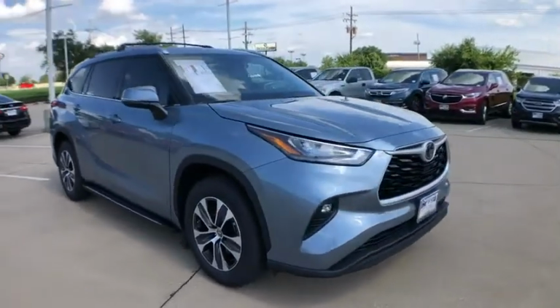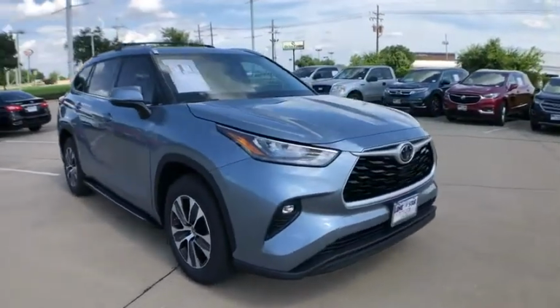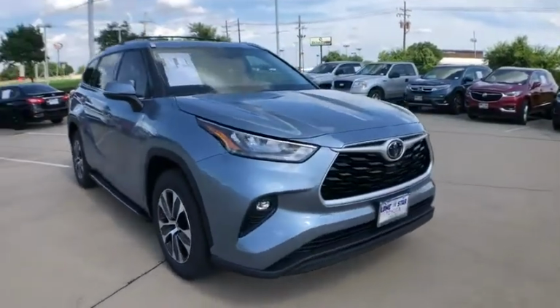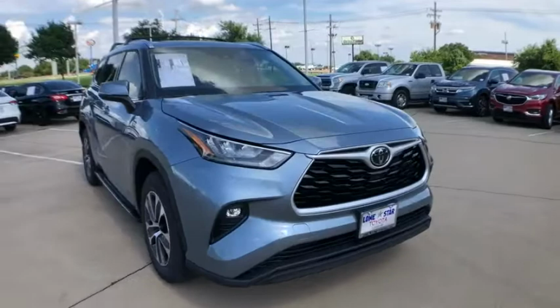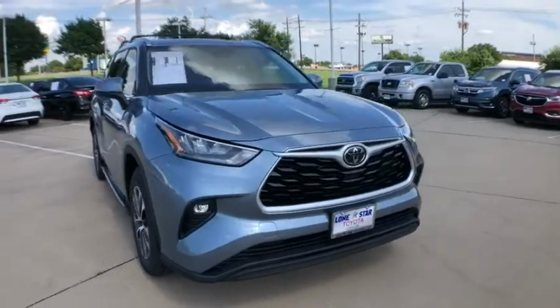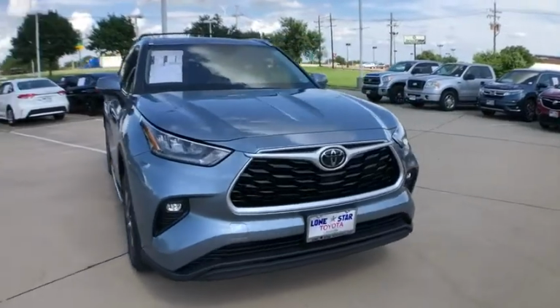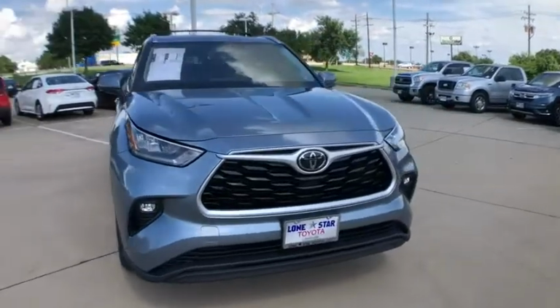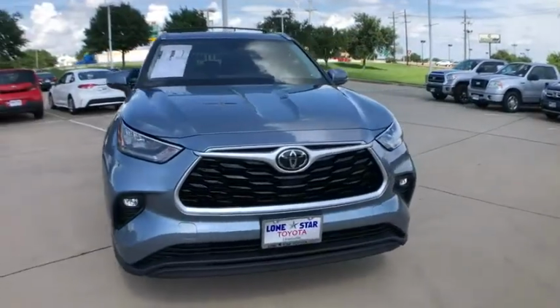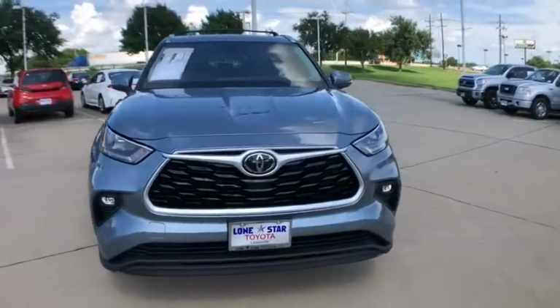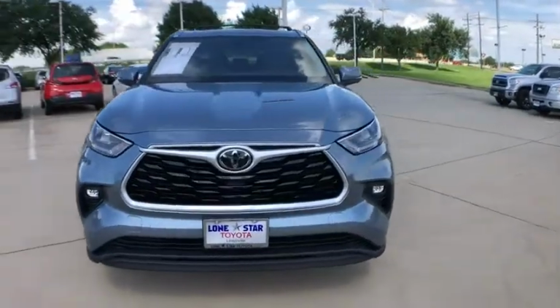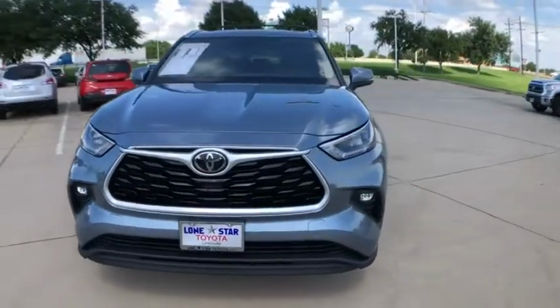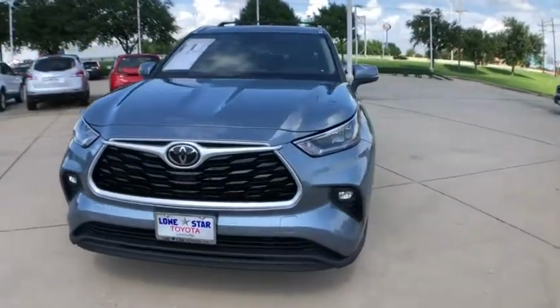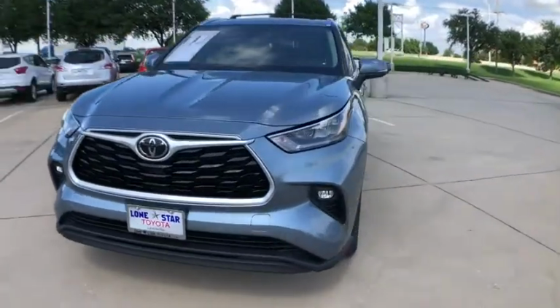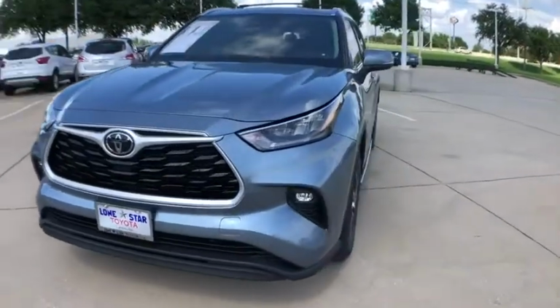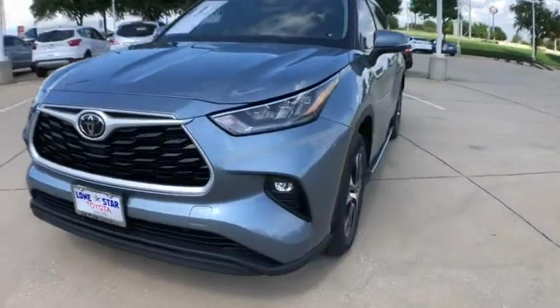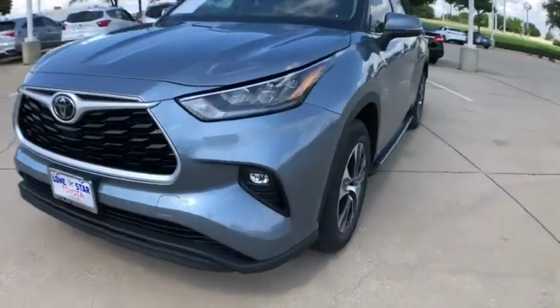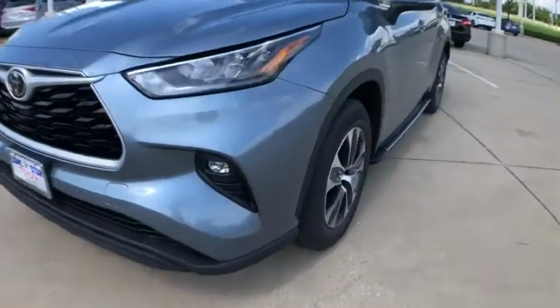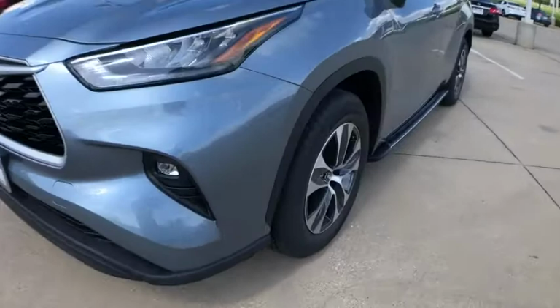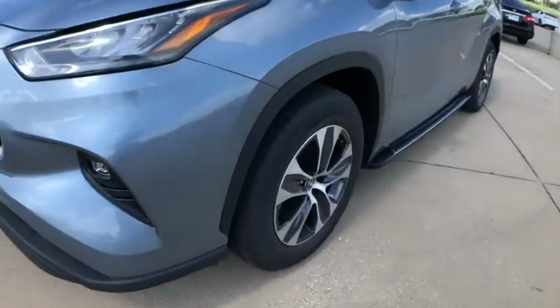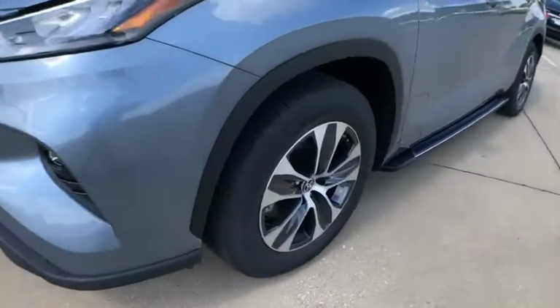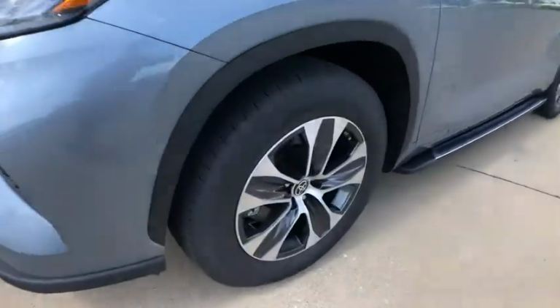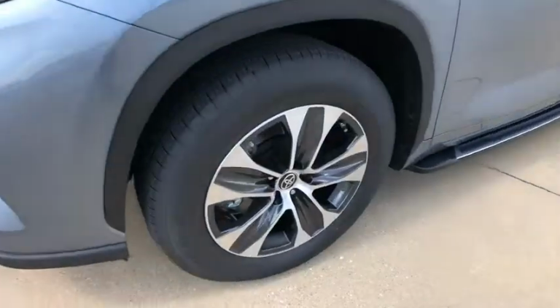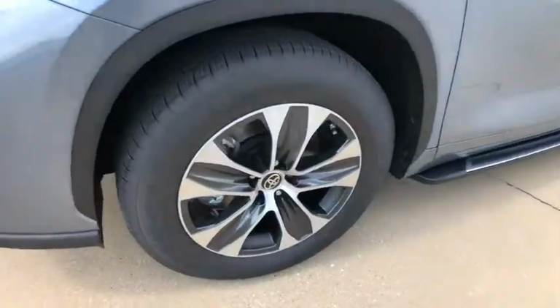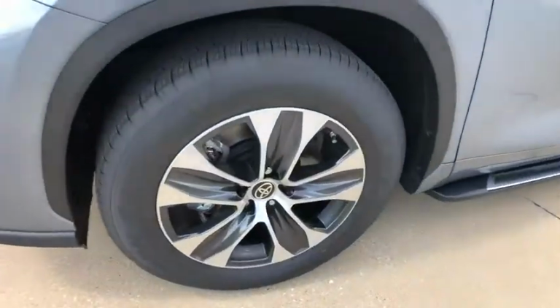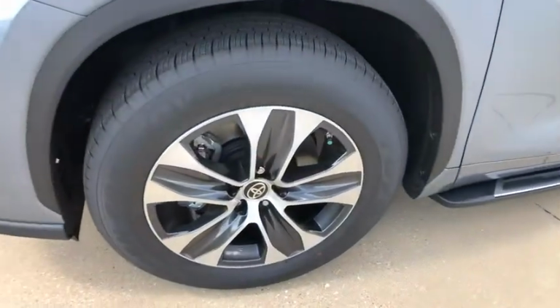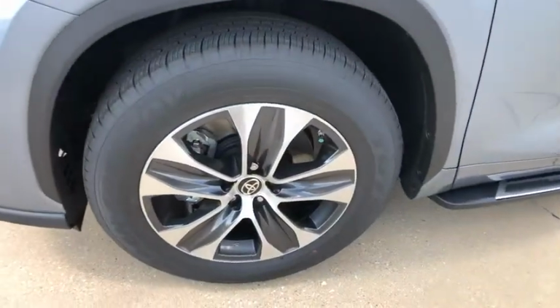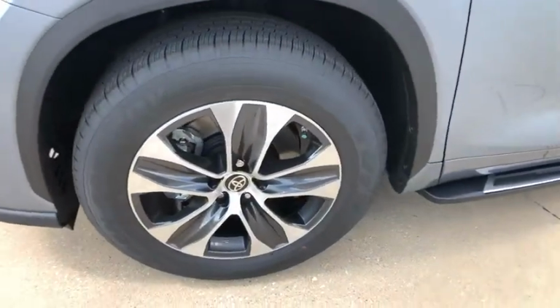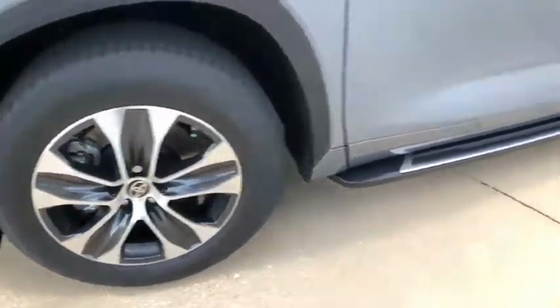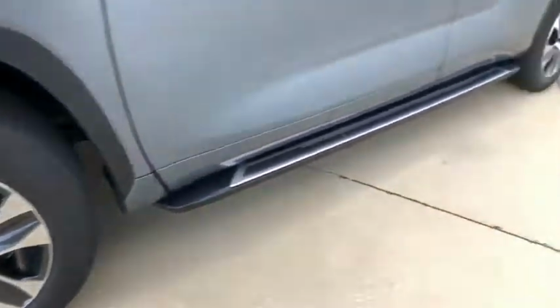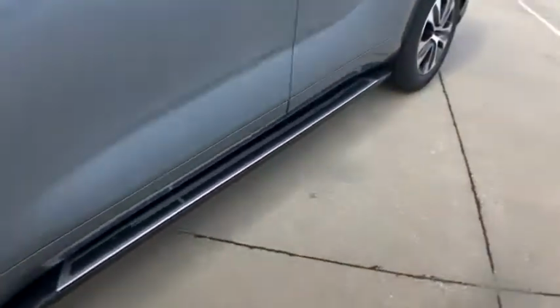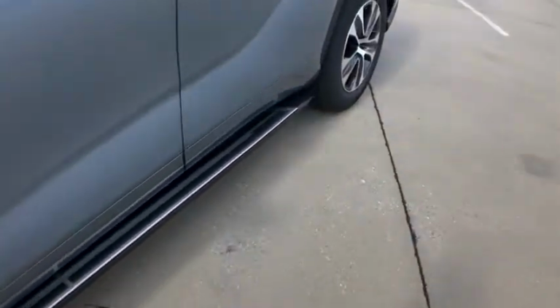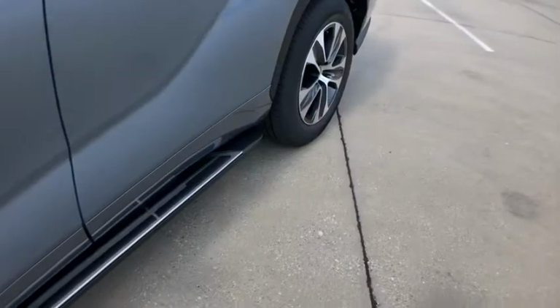Power liftgate, traction control, power passenger seat, dual airbags, alloy wheels, power steering, four-wheel disc brakes, fog lights, heated front seats, electronic stability control.